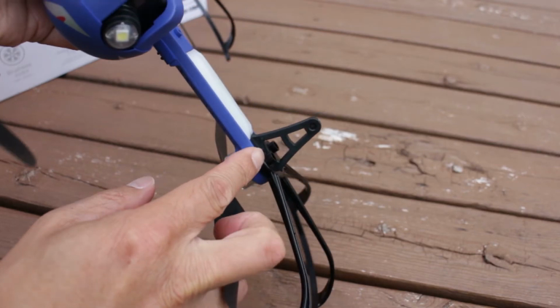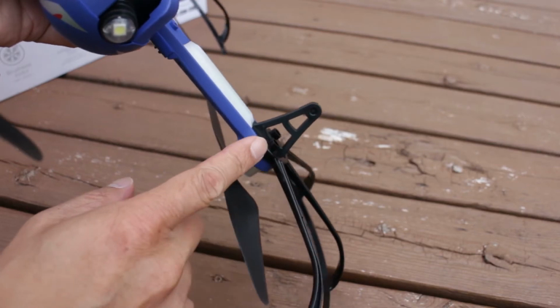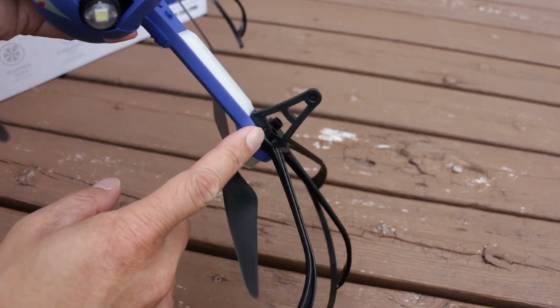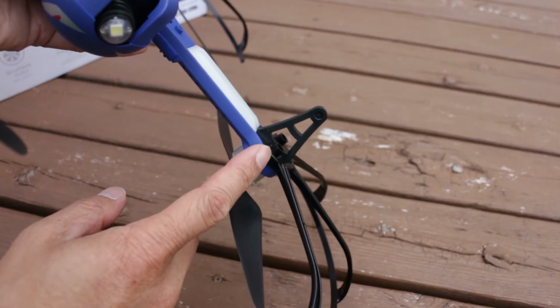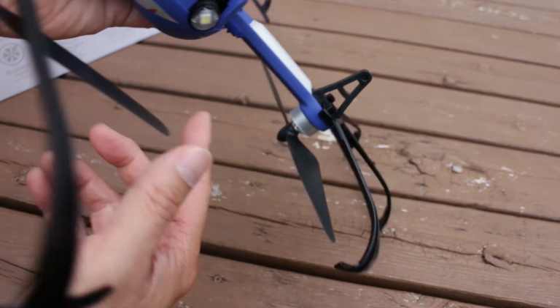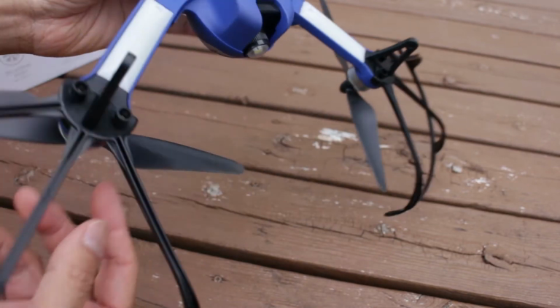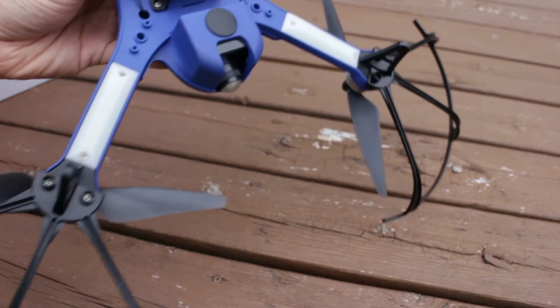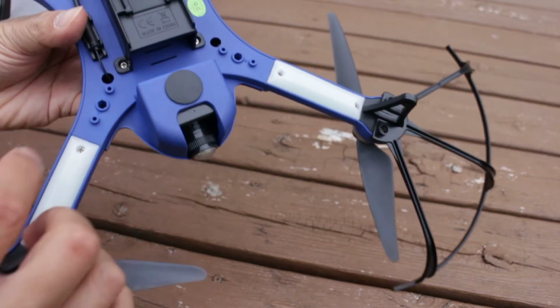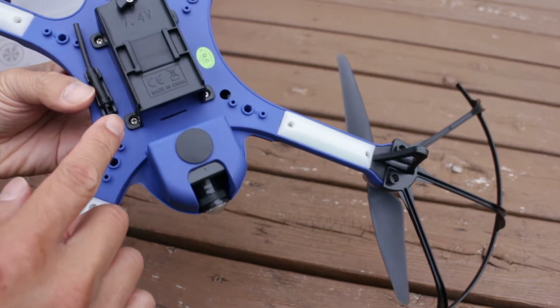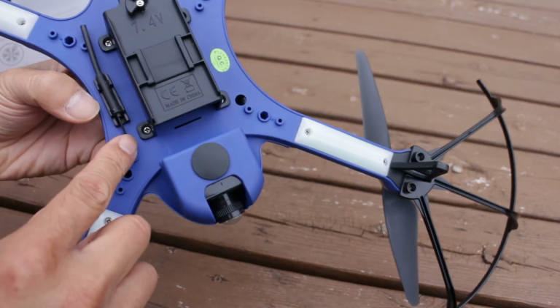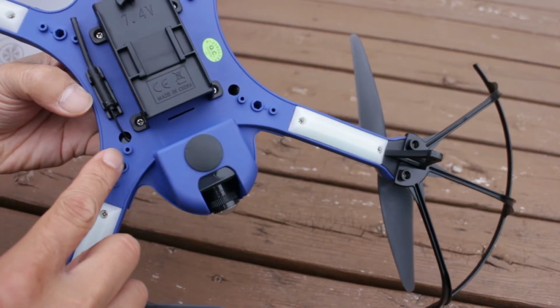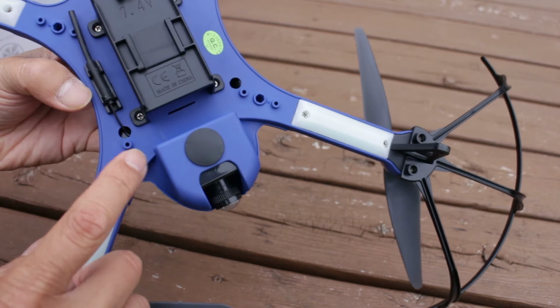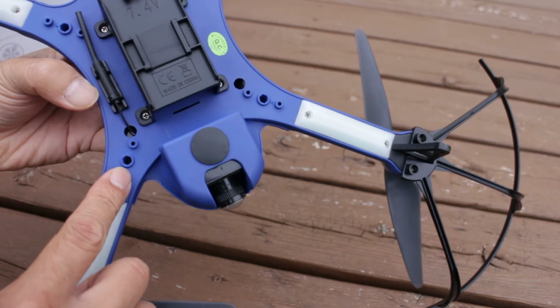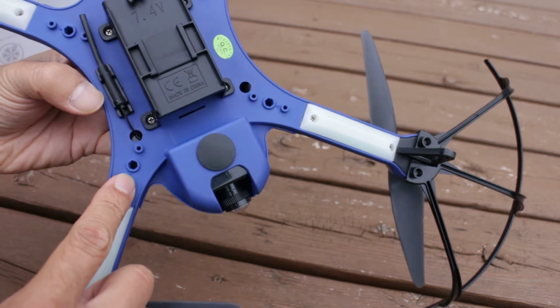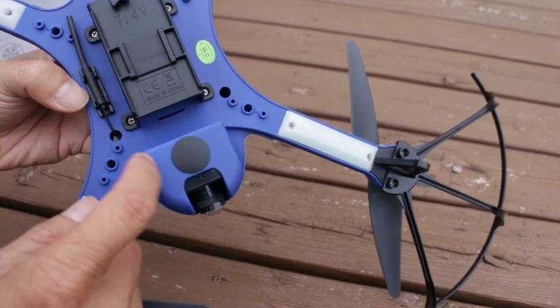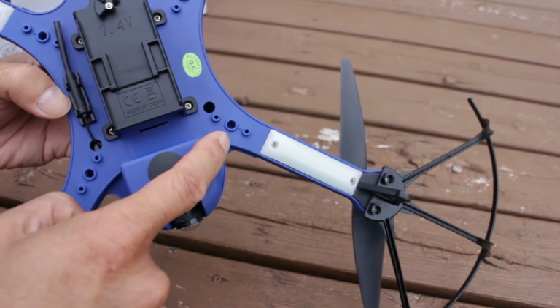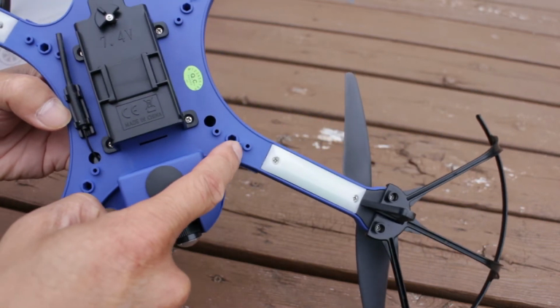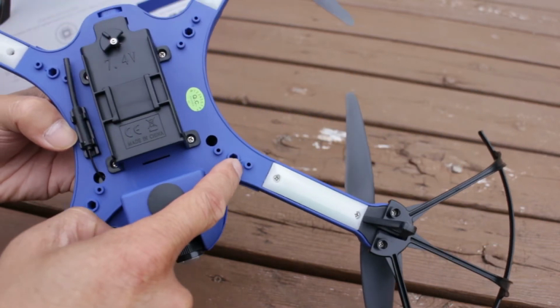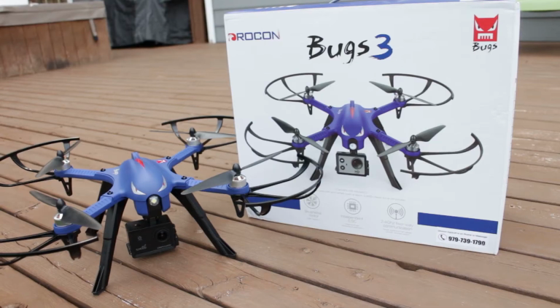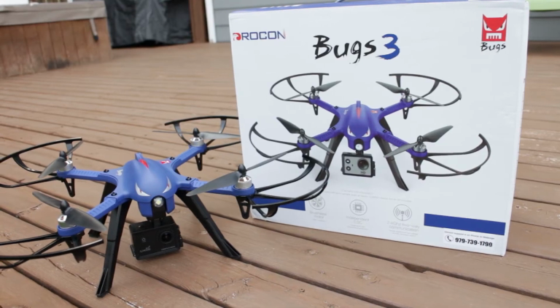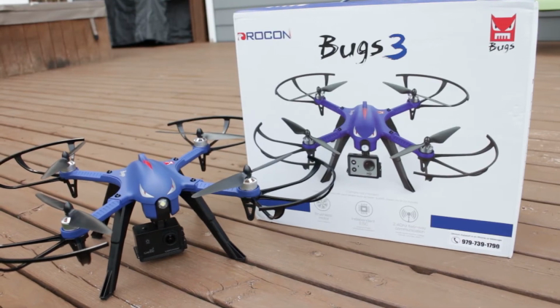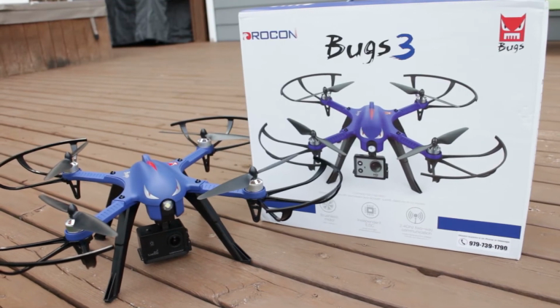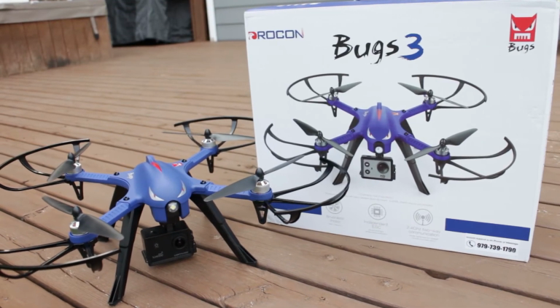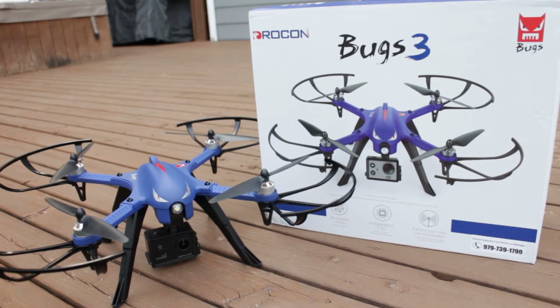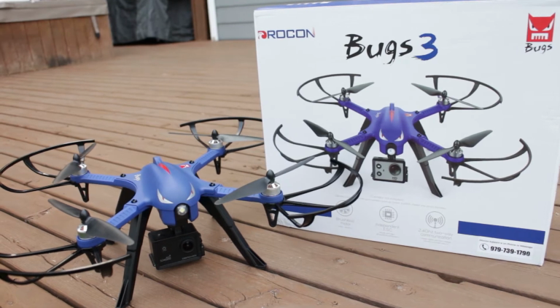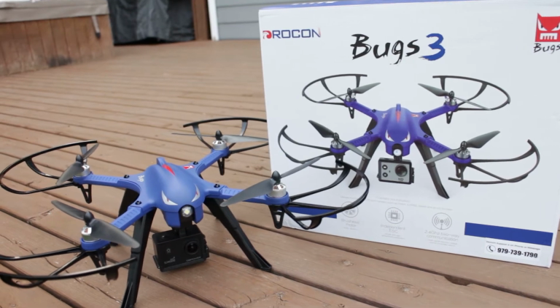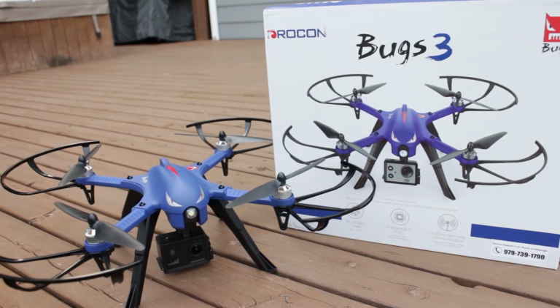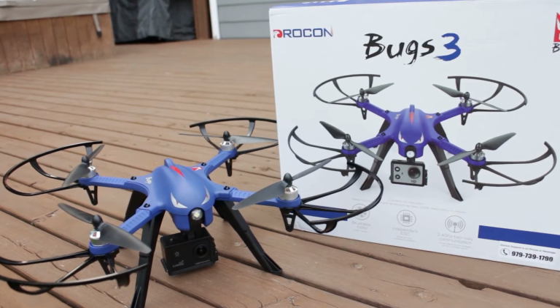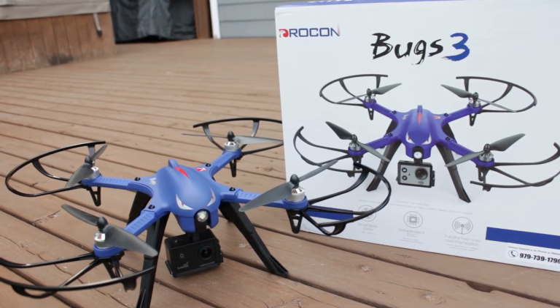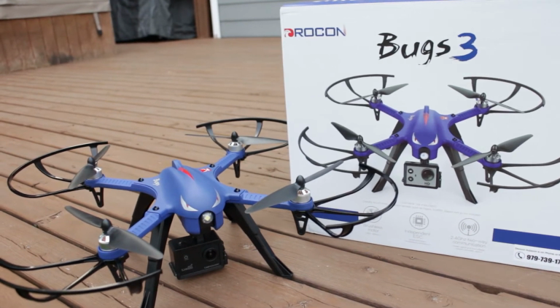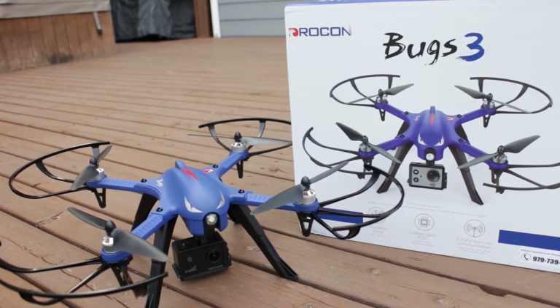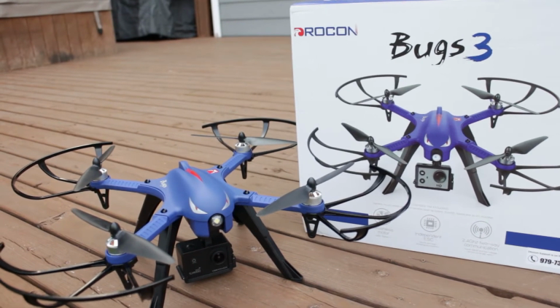Without a camera, the drone can sit on these shorter legs. But with a camera payload, there are longer legs that attach here. This is the complete setup of the Blue Bugs 3, and though it comes with a camera mount, it does not come packaged with a camera.